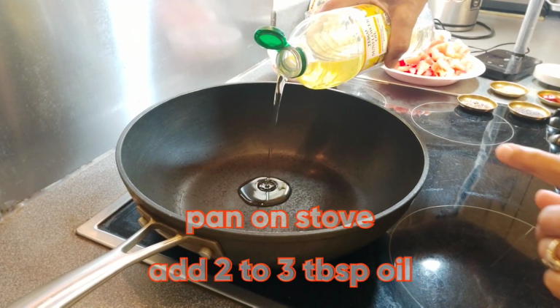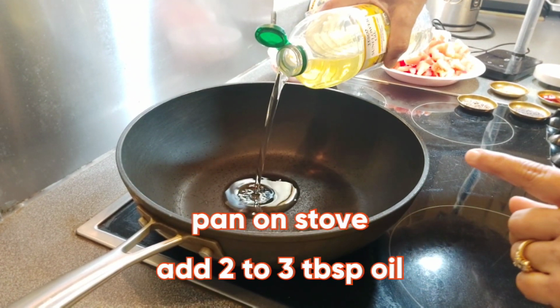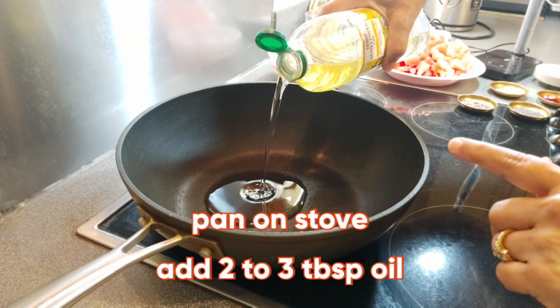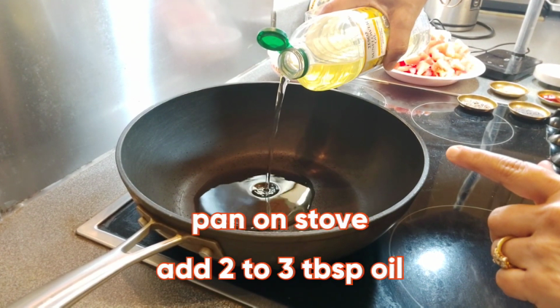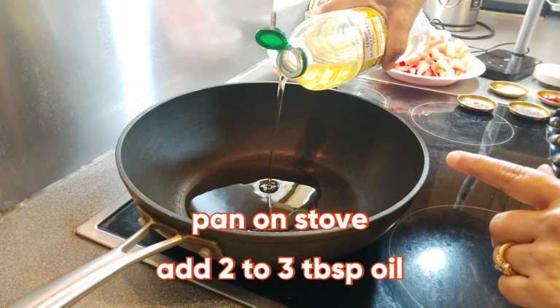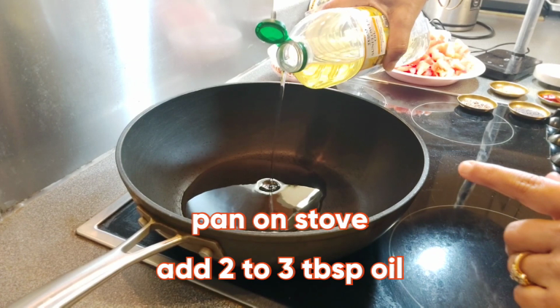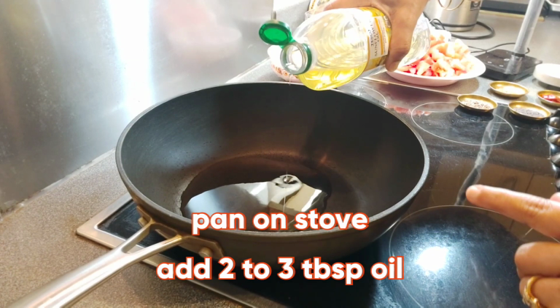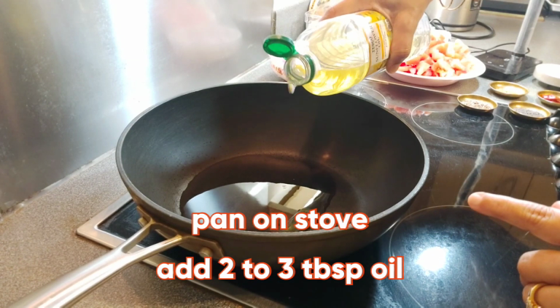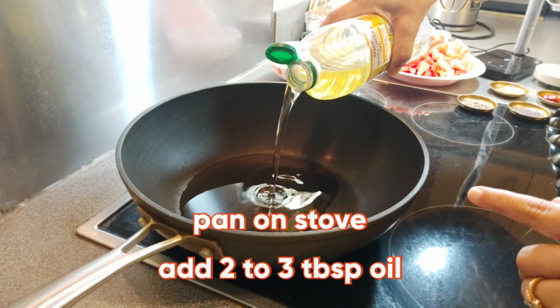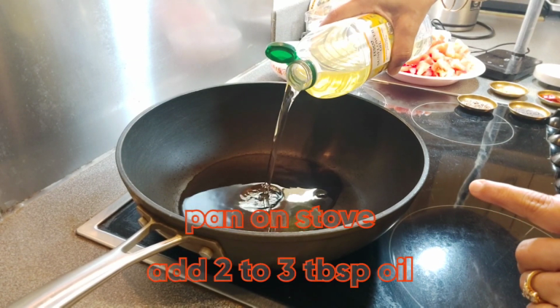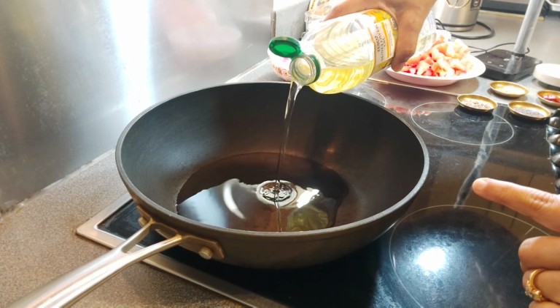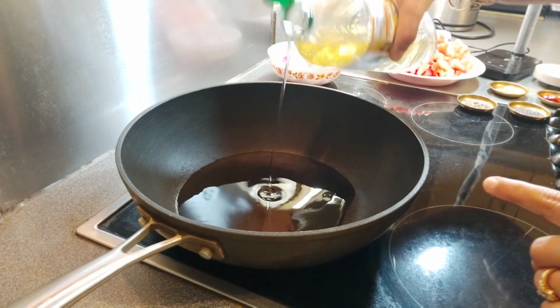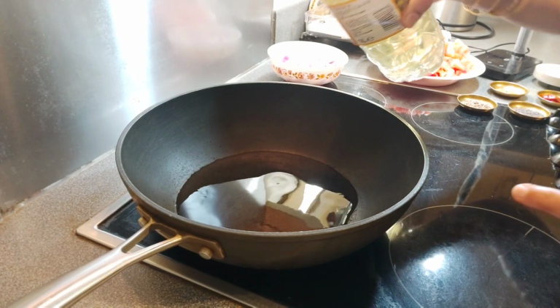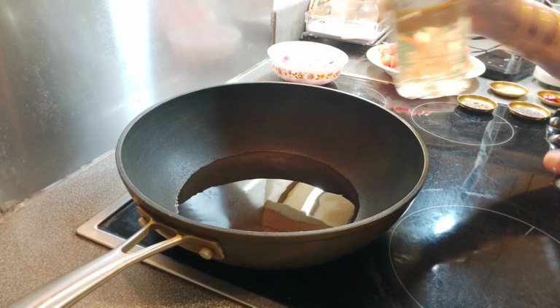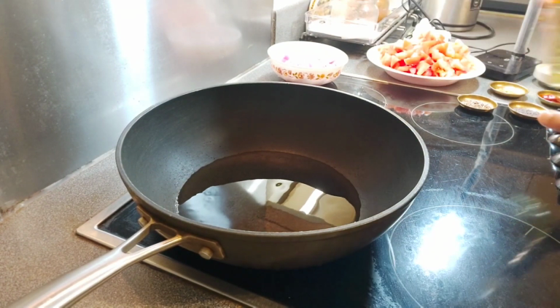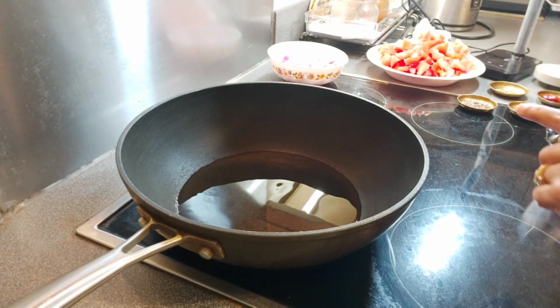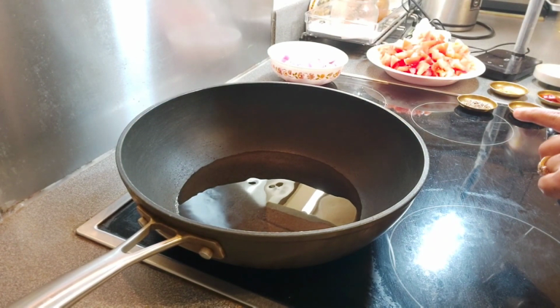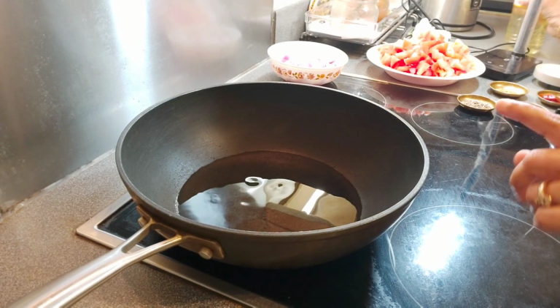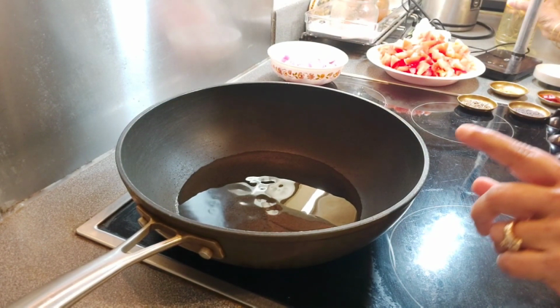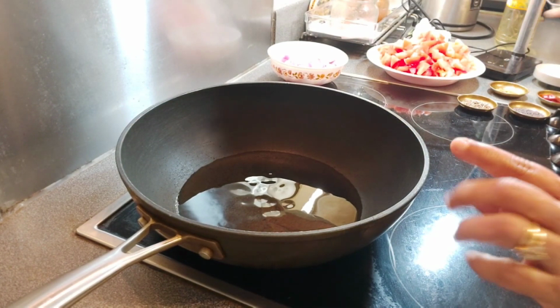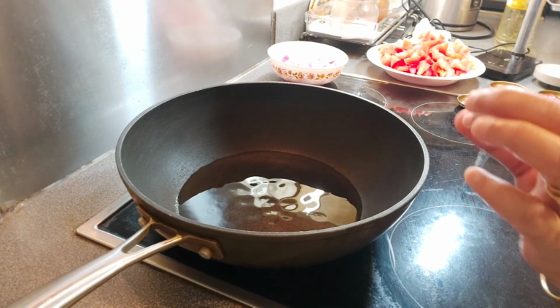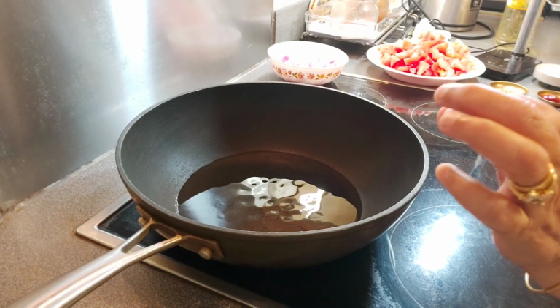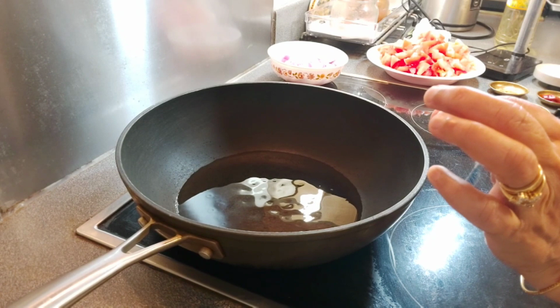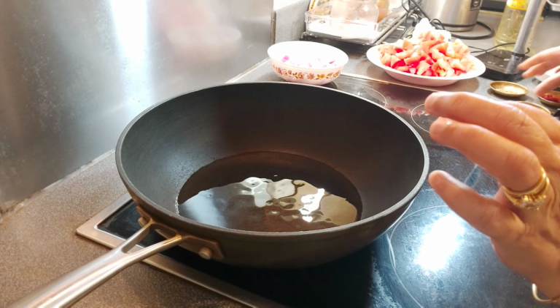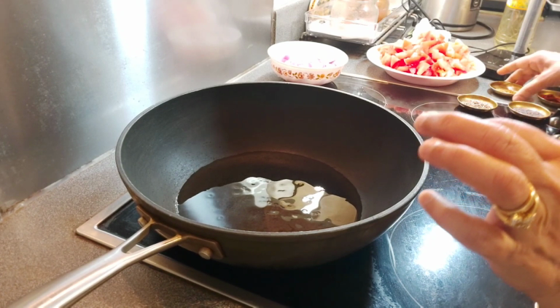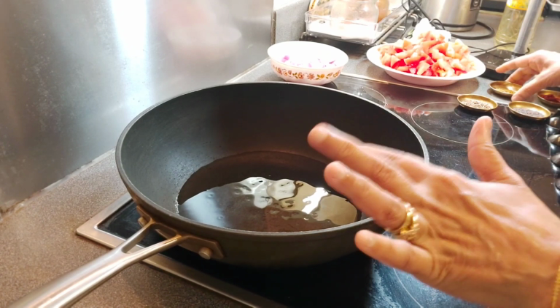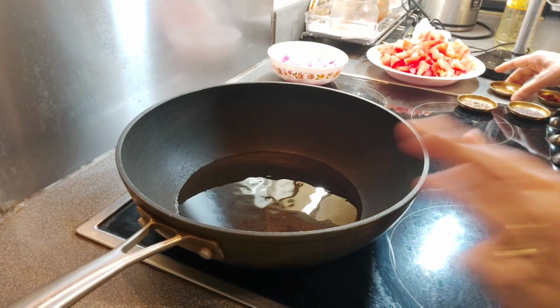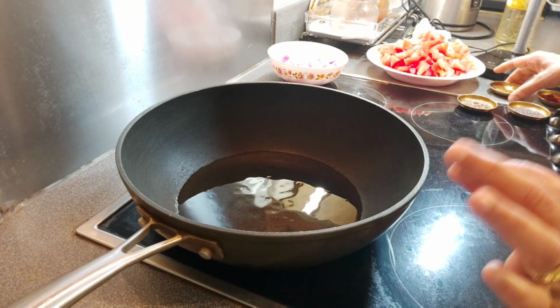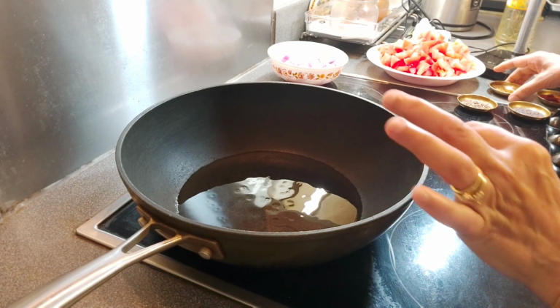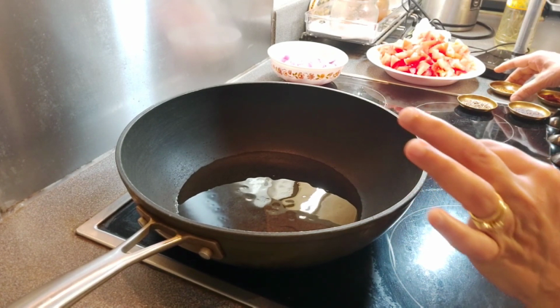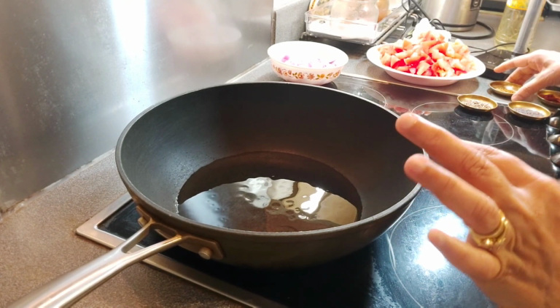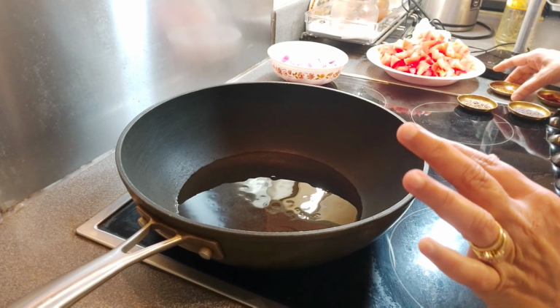Pan on stove. Adding 2 tablespoons of oil. More oil is needed for the tomato curry — it will taste nice.